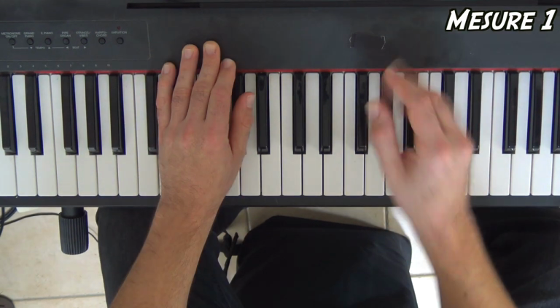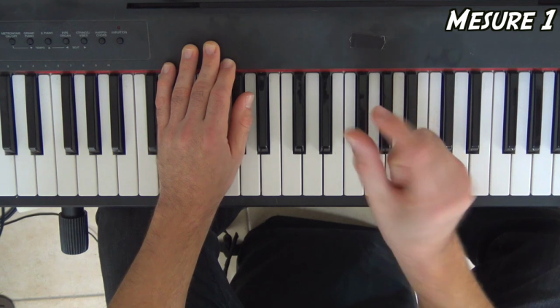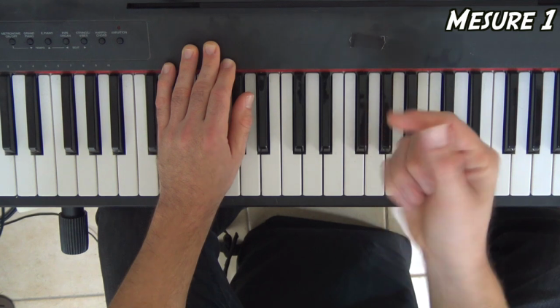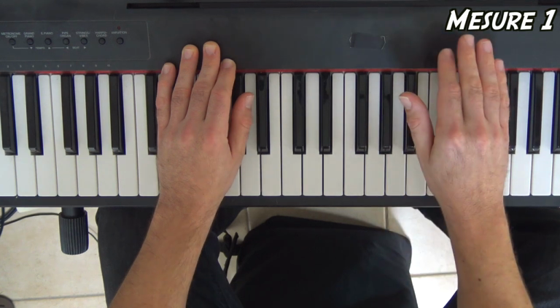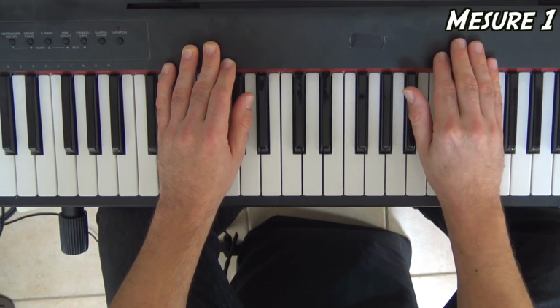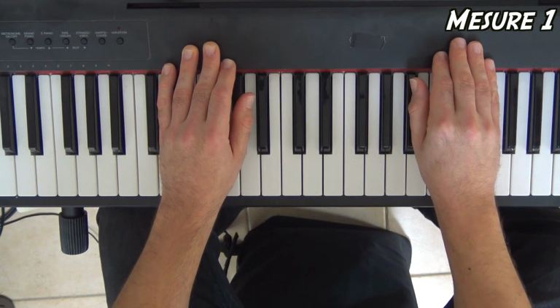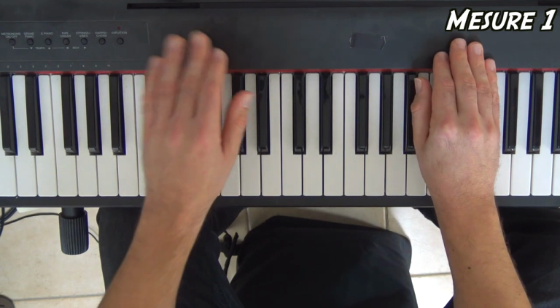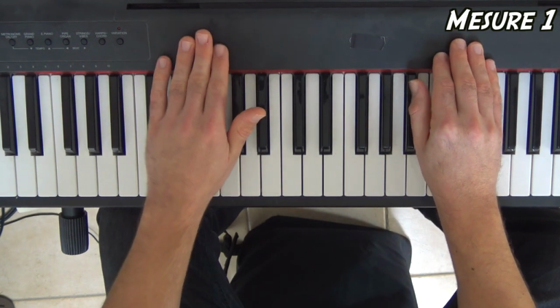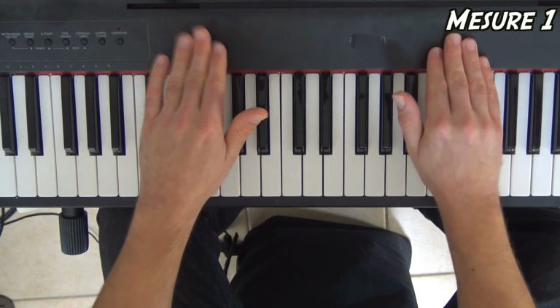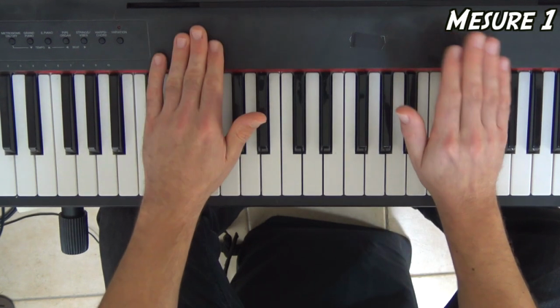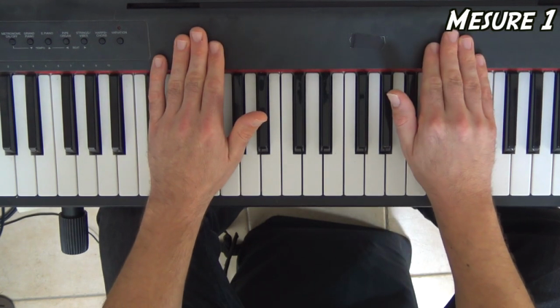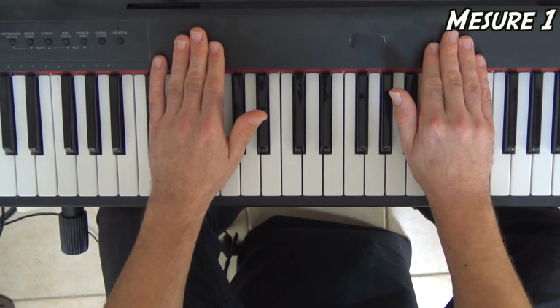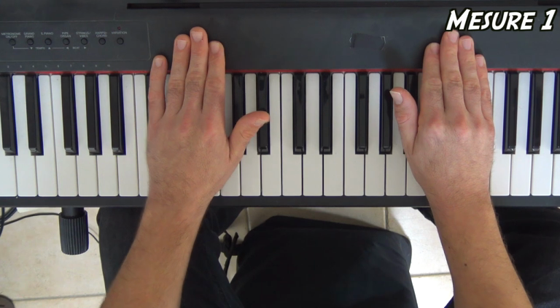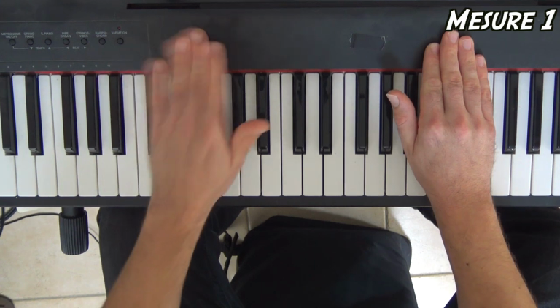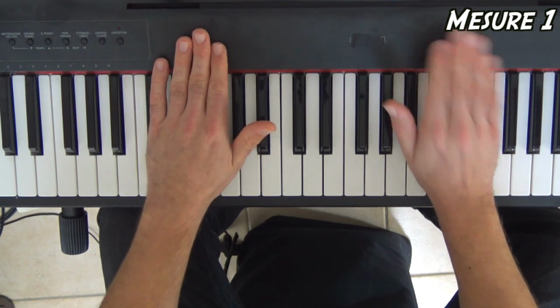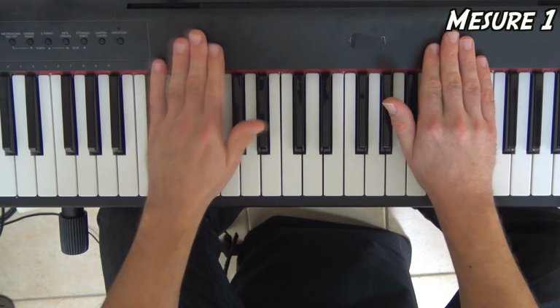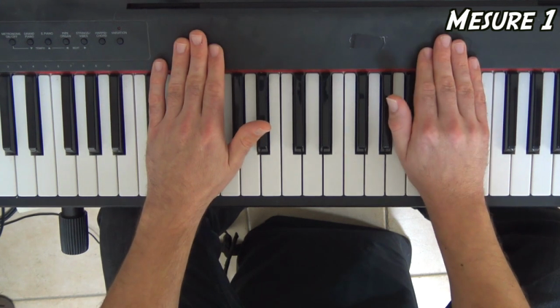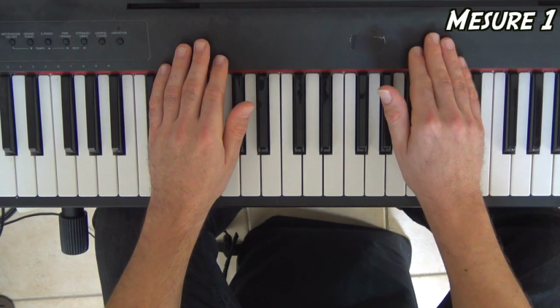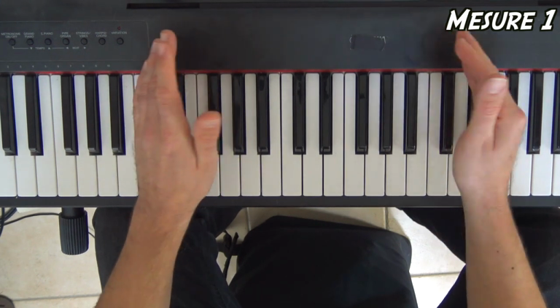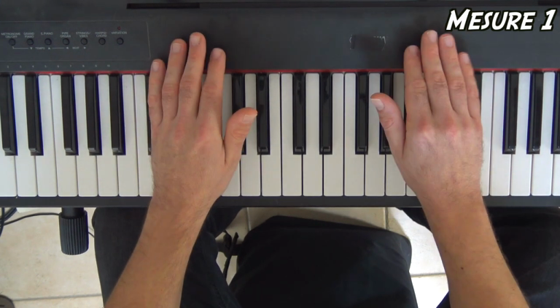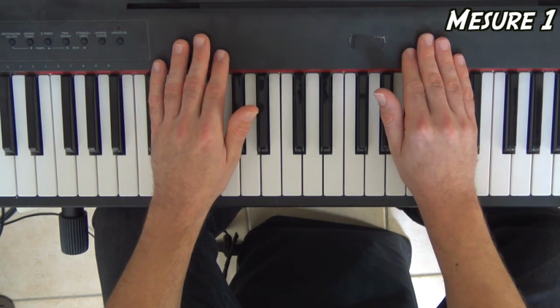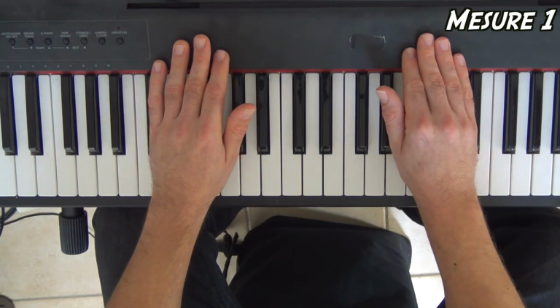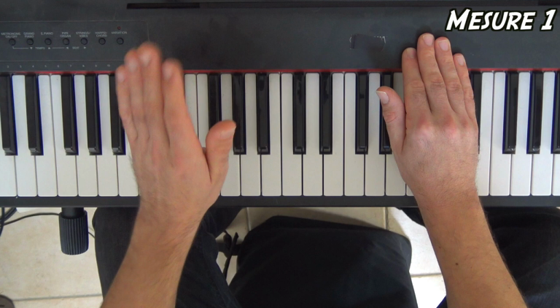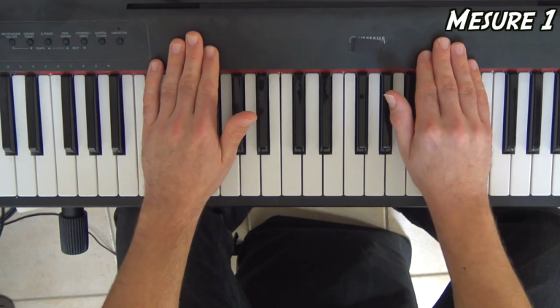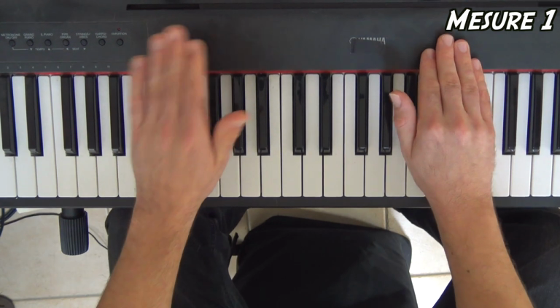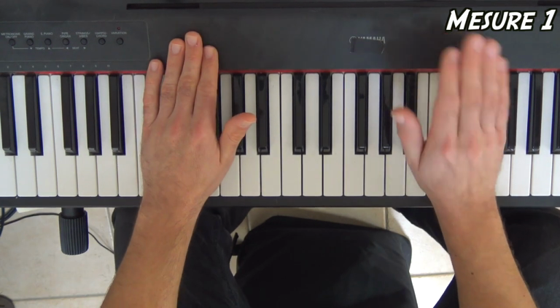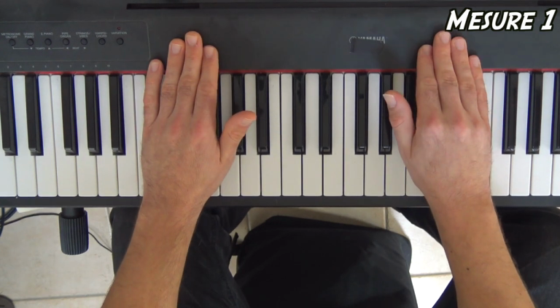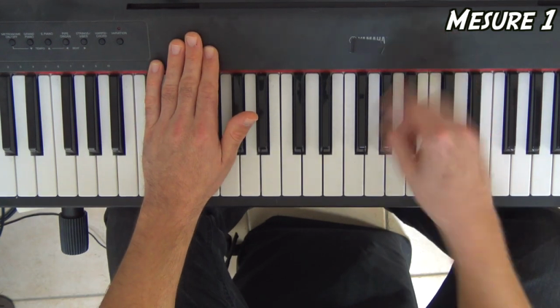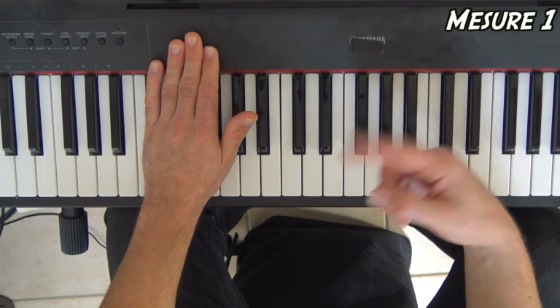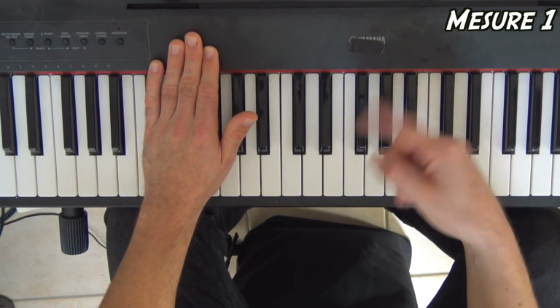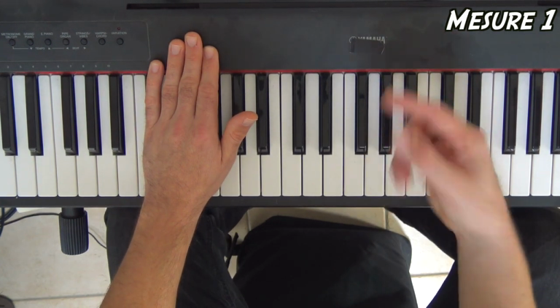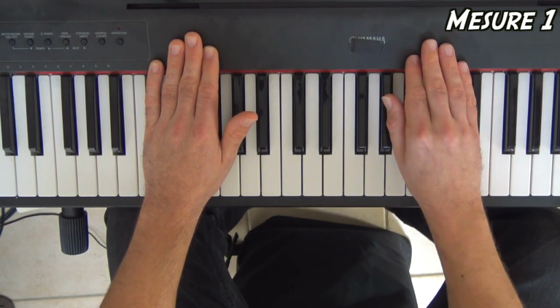Je vous refais juste la première moitié de la première mesure. Ça doit donner ça : gauche, droite, gauche, droite. Encore : gauche, droite, gauche, droite. Je vous rajoute la fin de la mesure, le troisième et quatrième temps. Et pour l'exercice, je vais faire tourner en boucle cette première mesure.